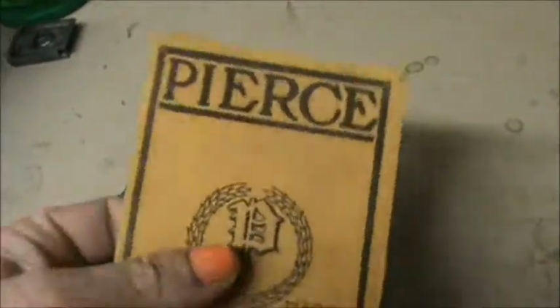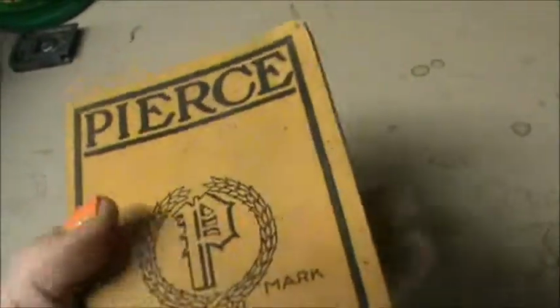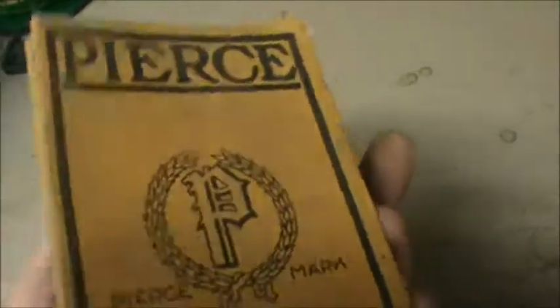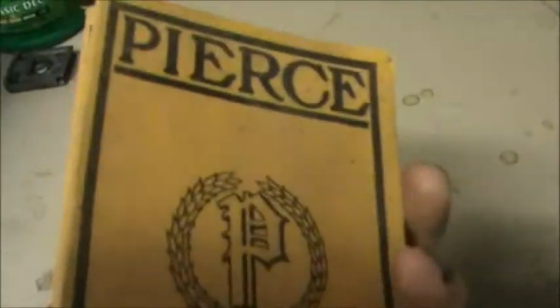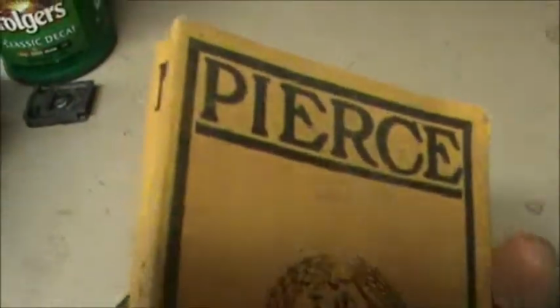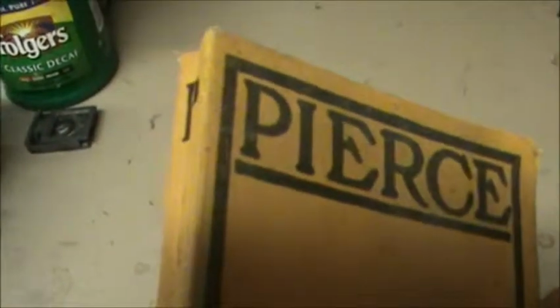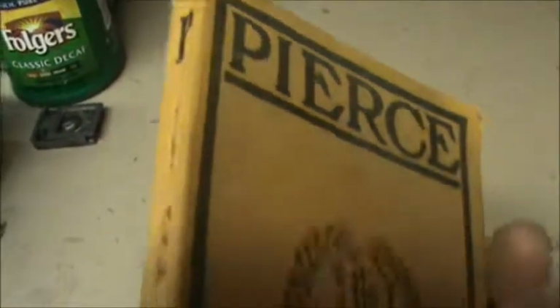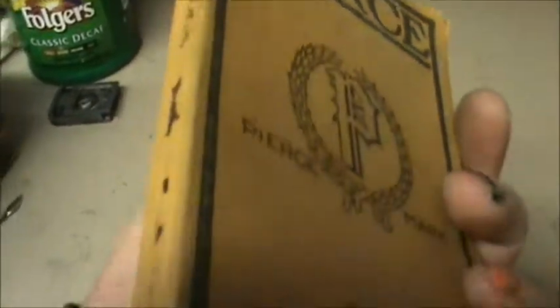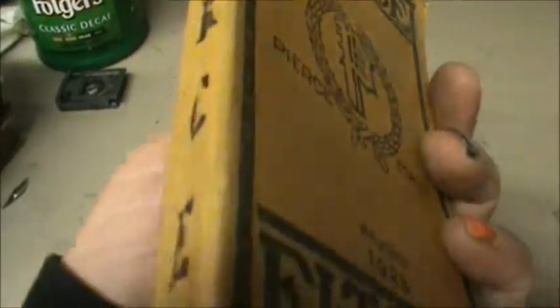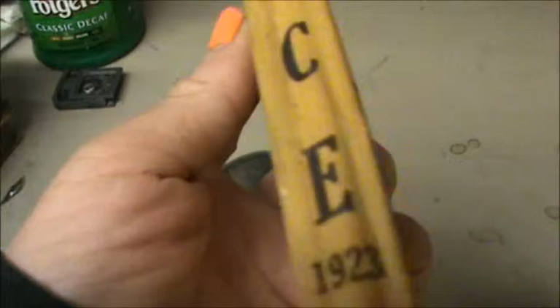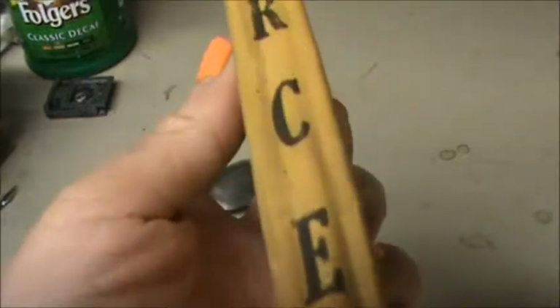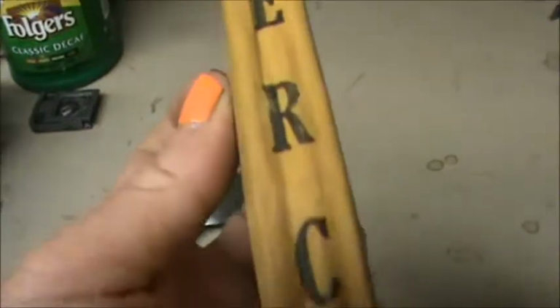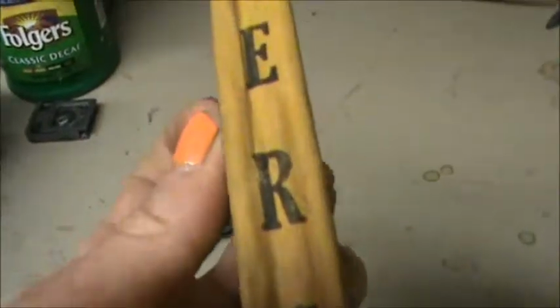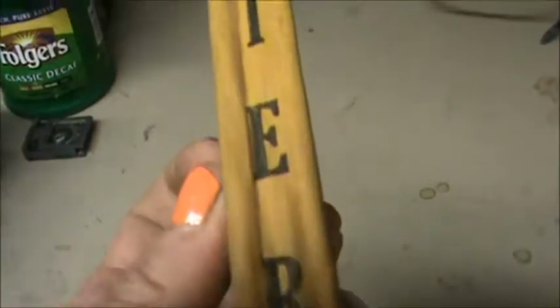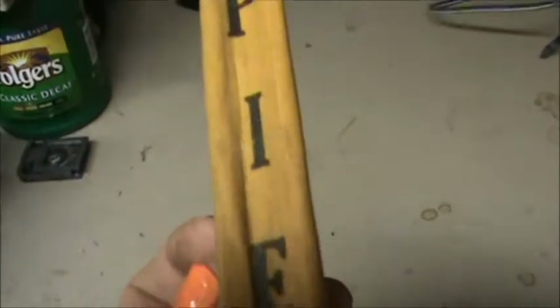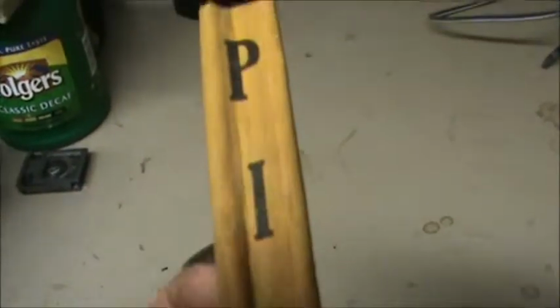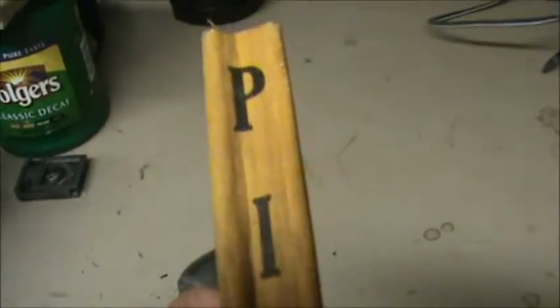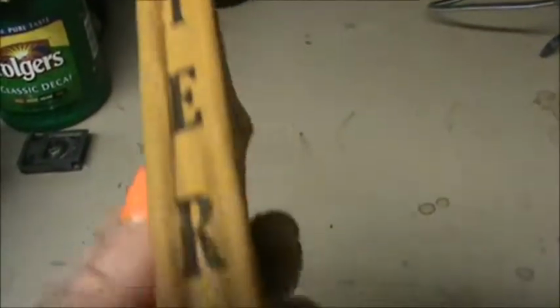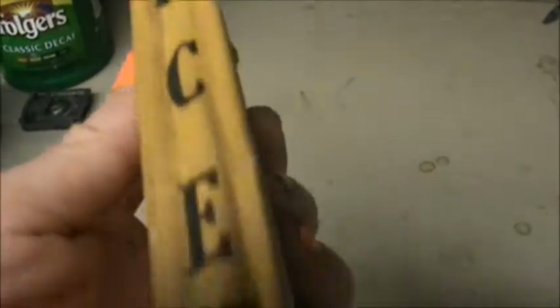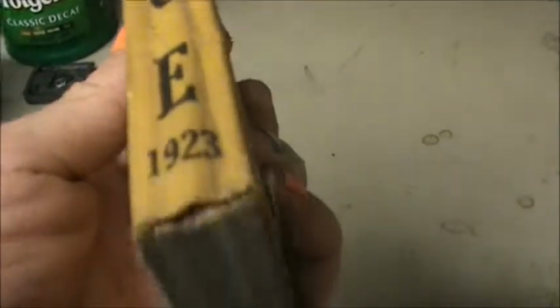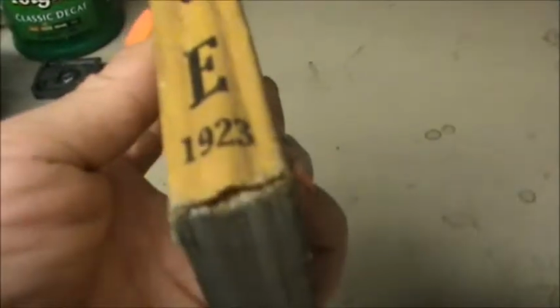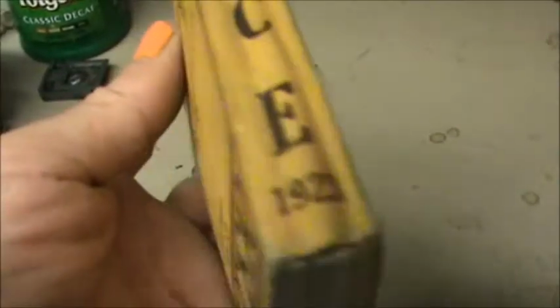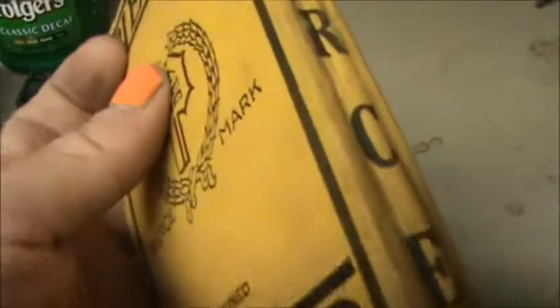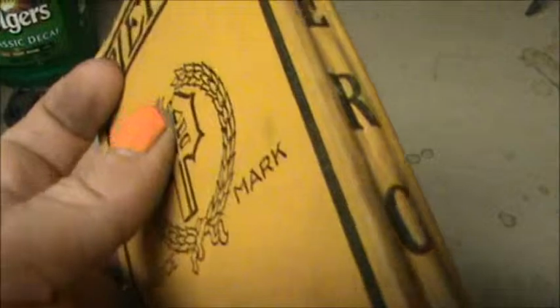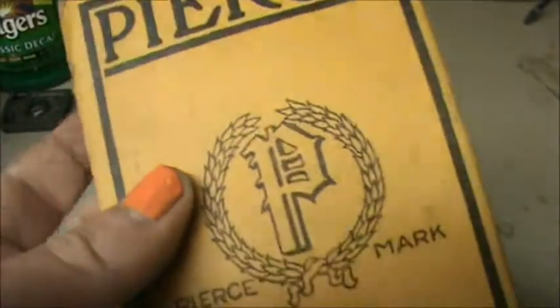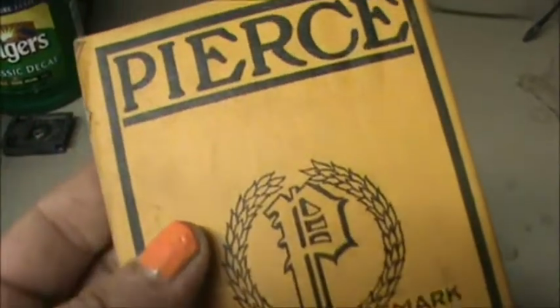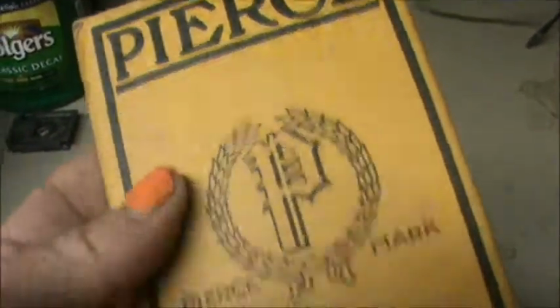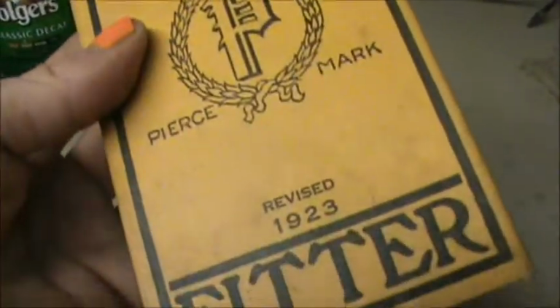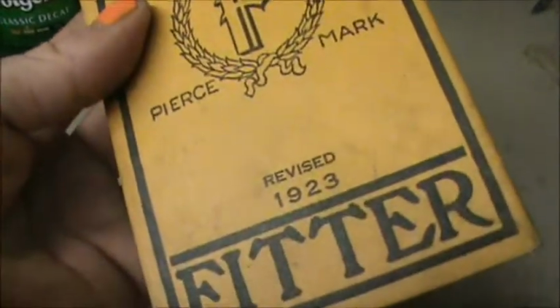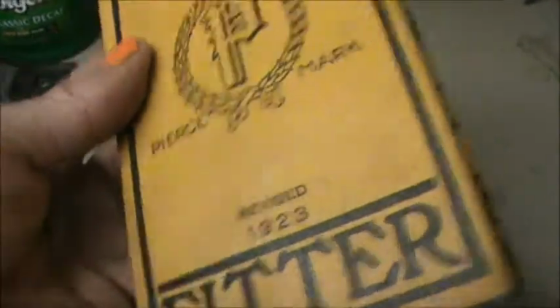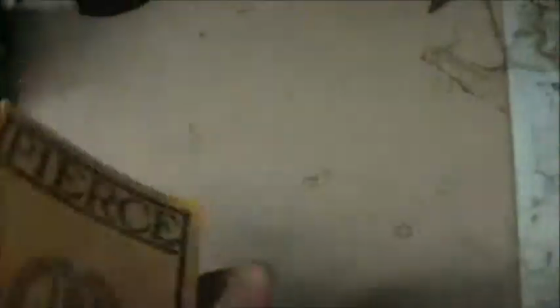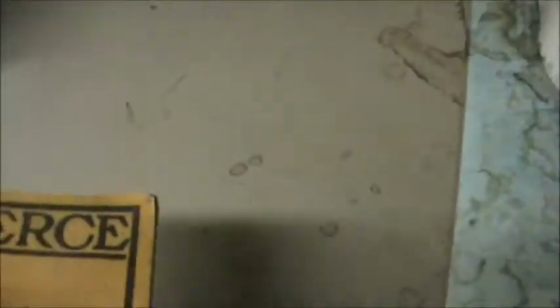It seems to be in relatively decent shape, as you can see. It has been opened, but it seems to be in decent shape.